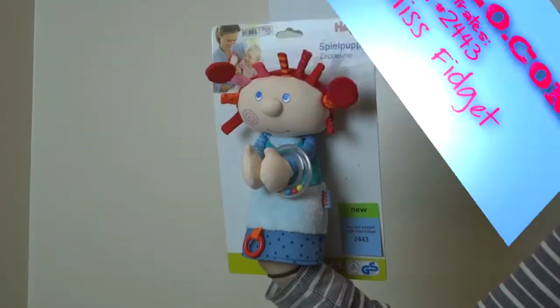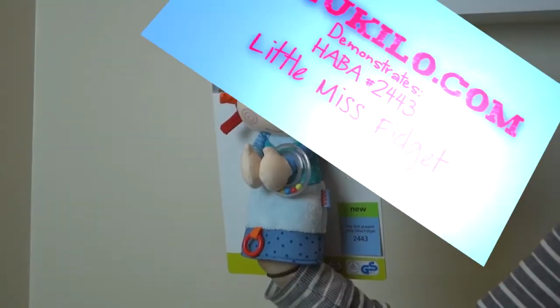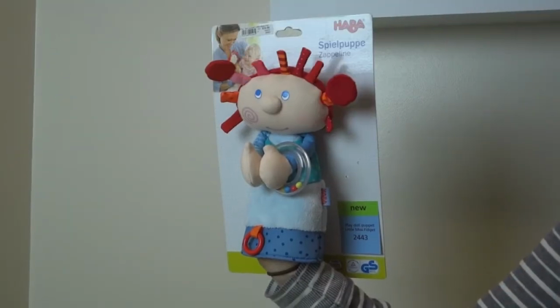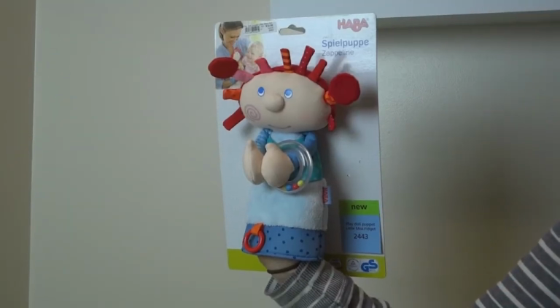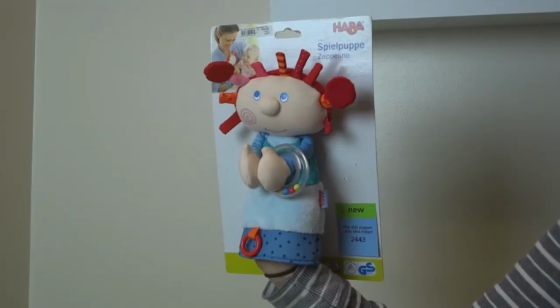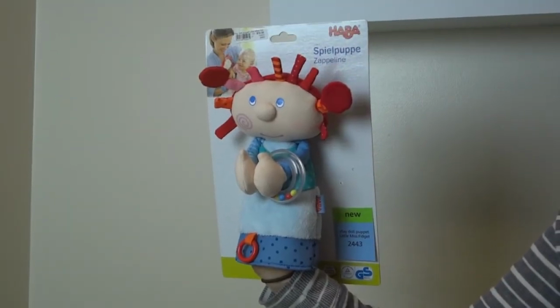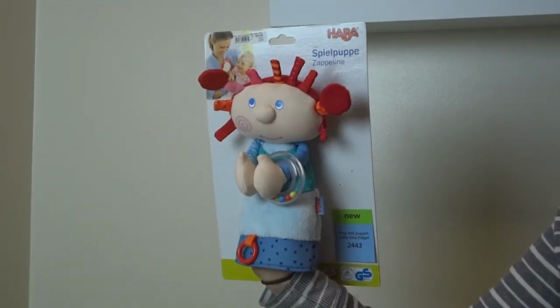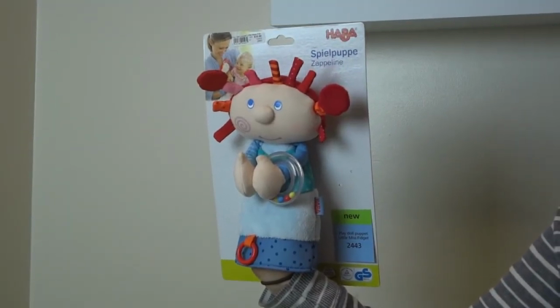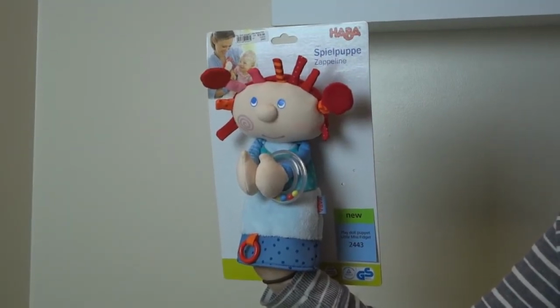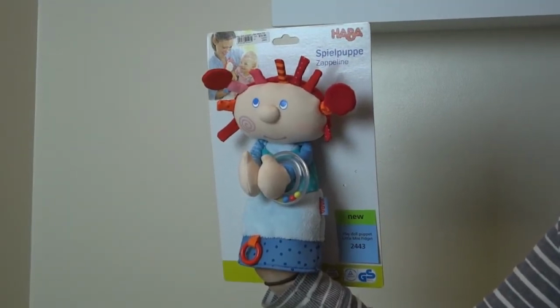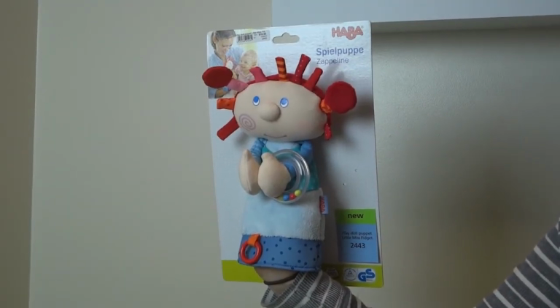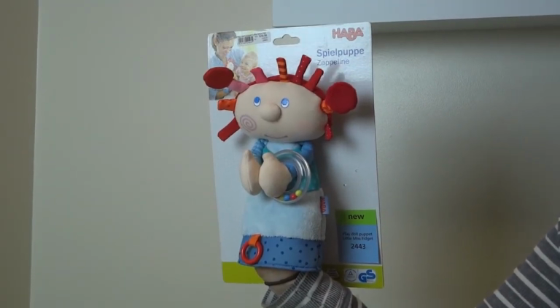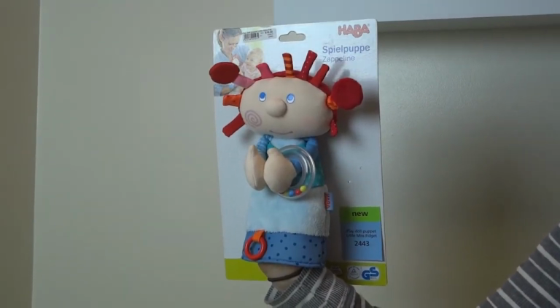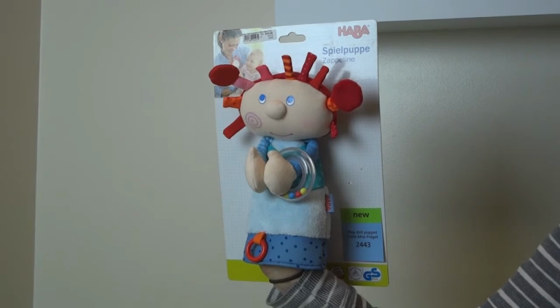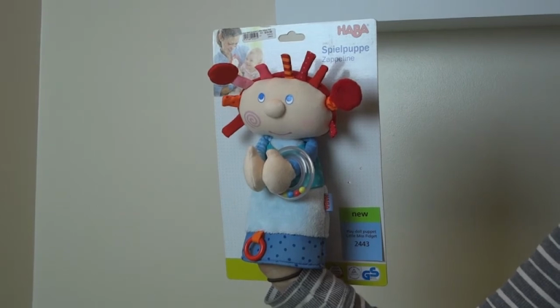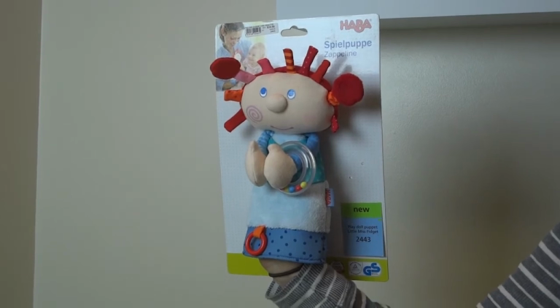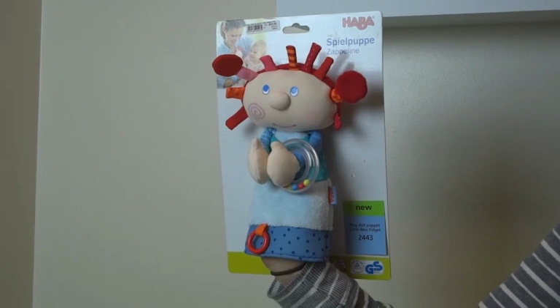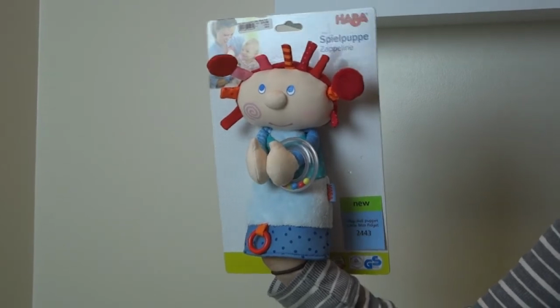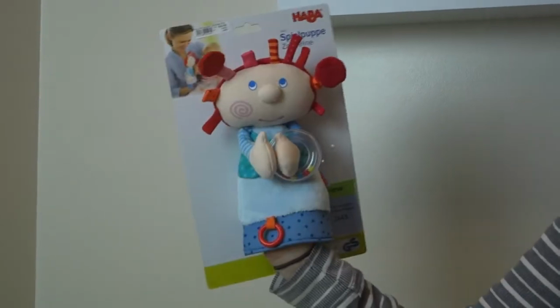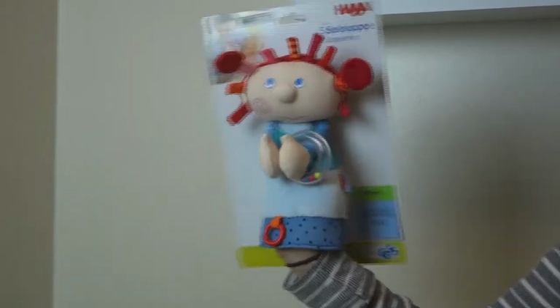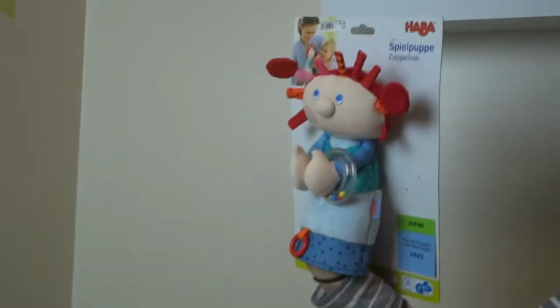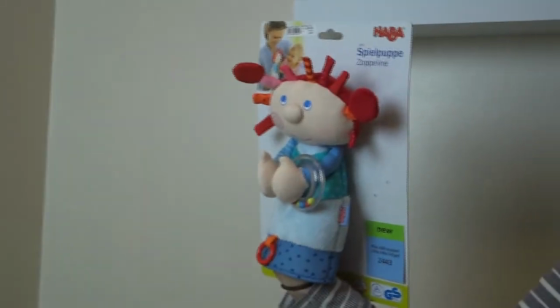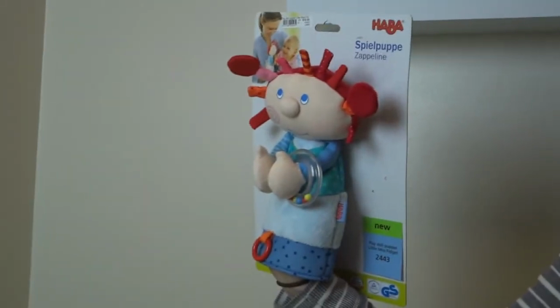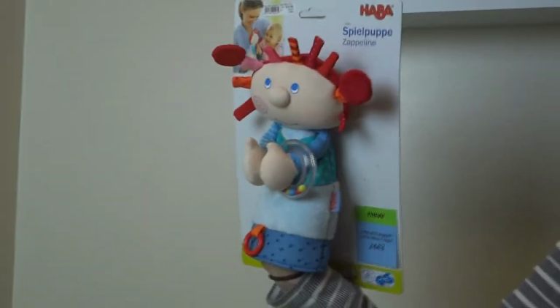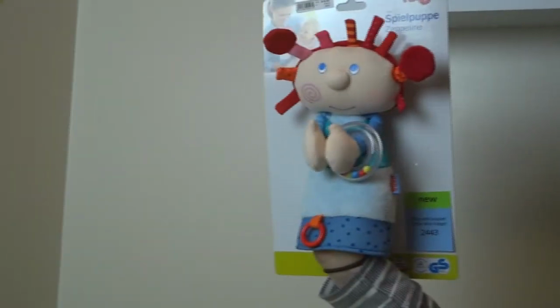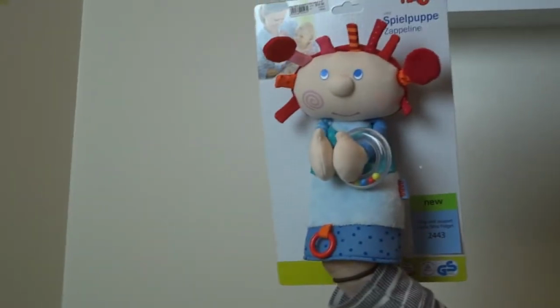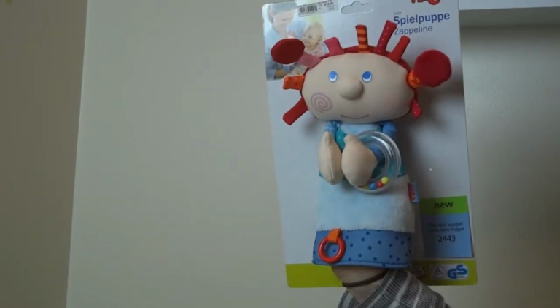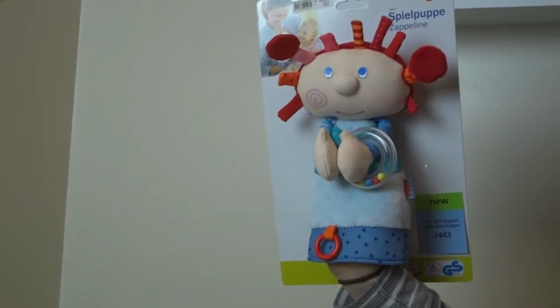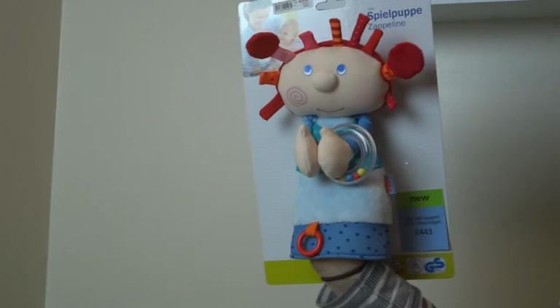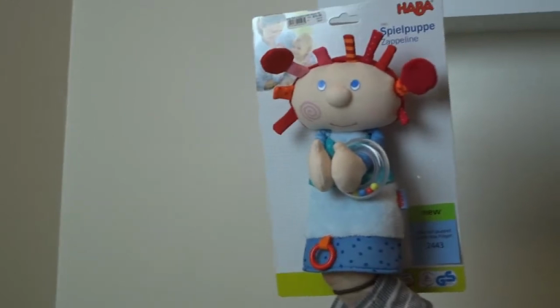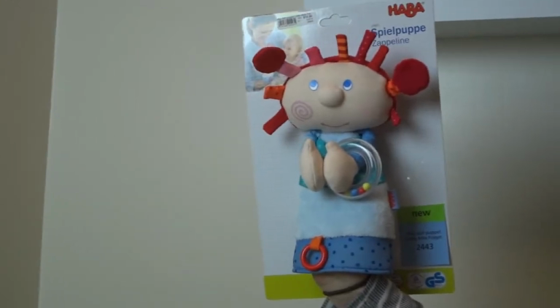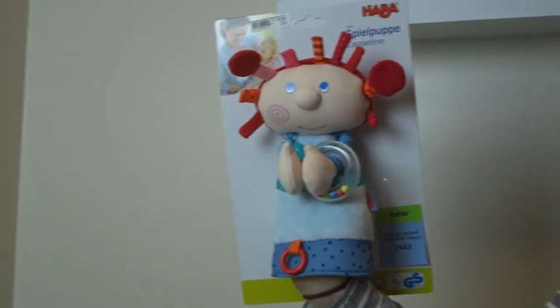This is Habba item number 2443. It's the Little Miss Fidget Play Doll. This cute little glove puppet has a lot of different features that your little one will love.